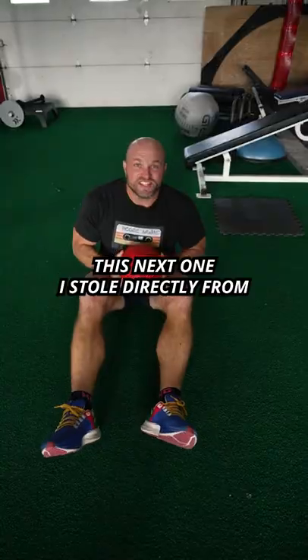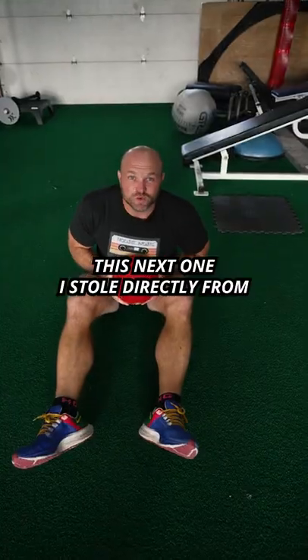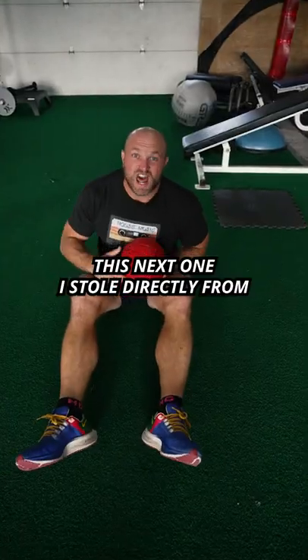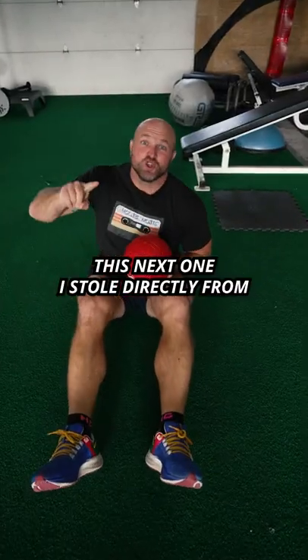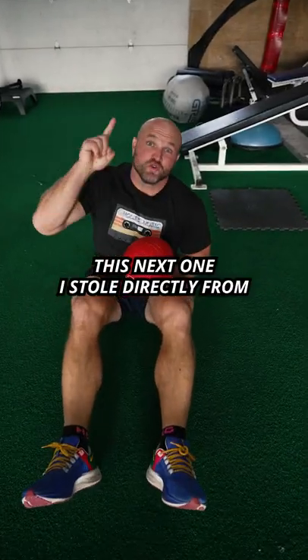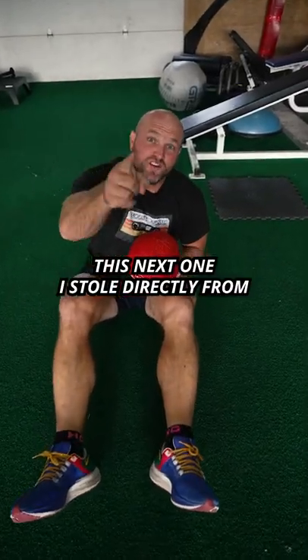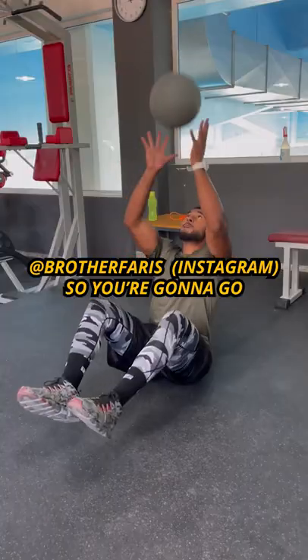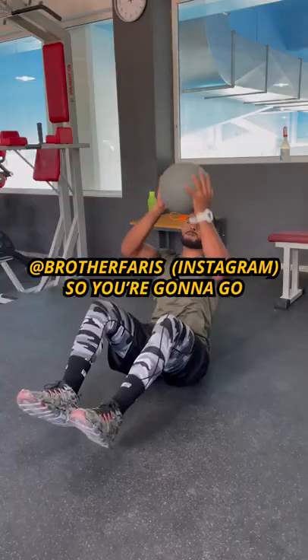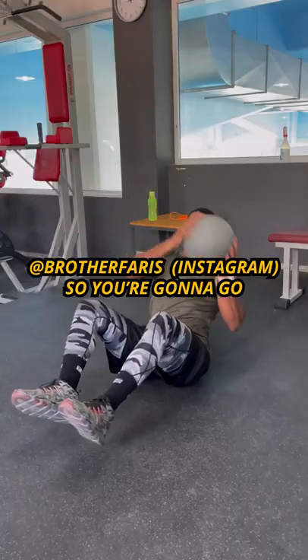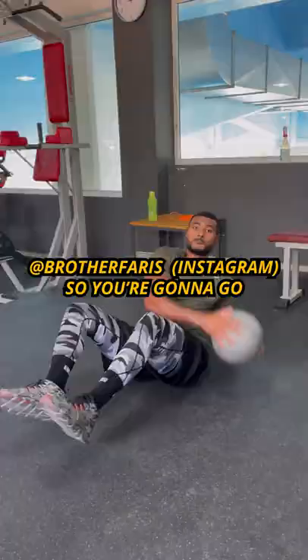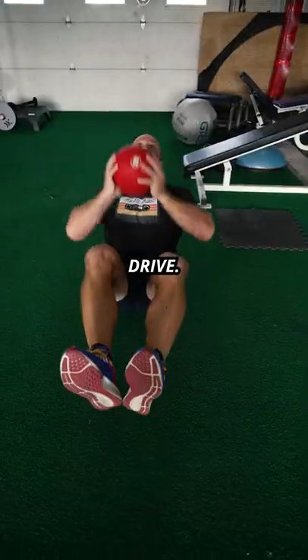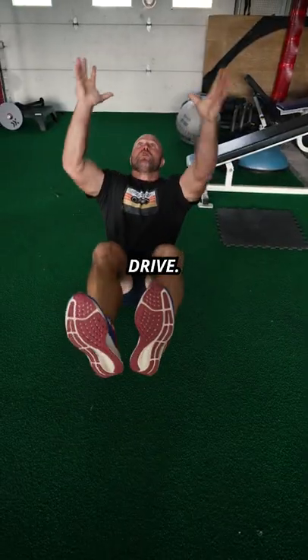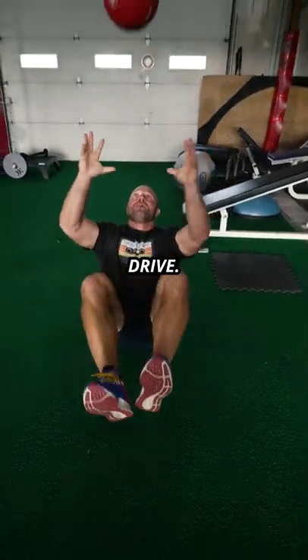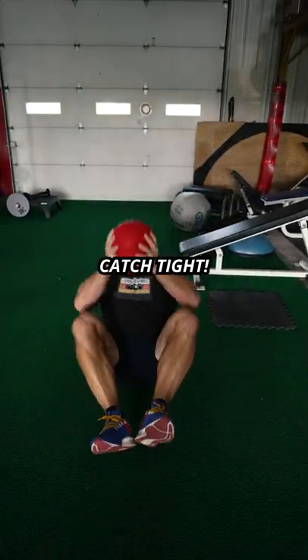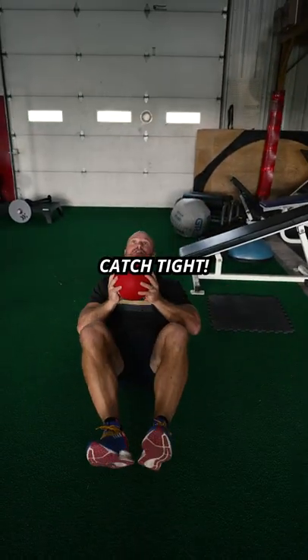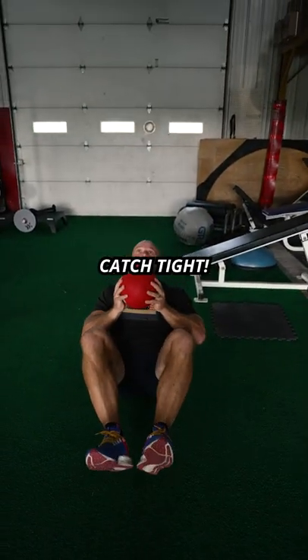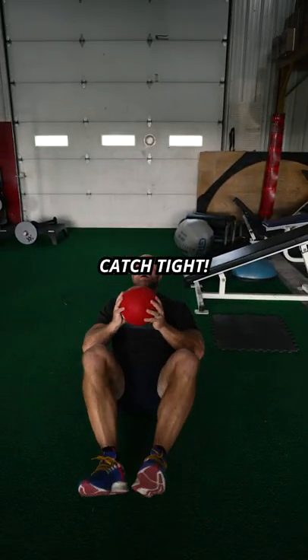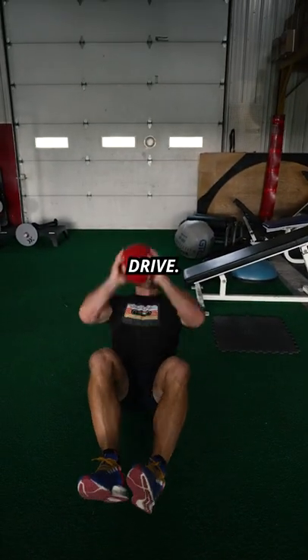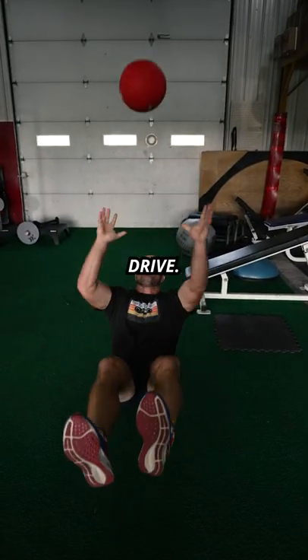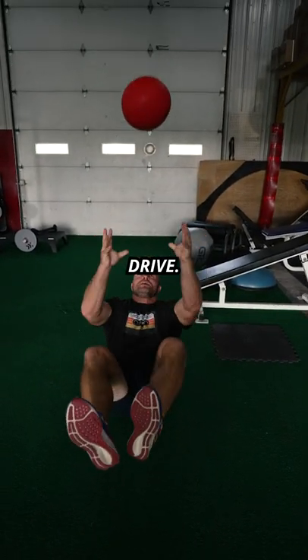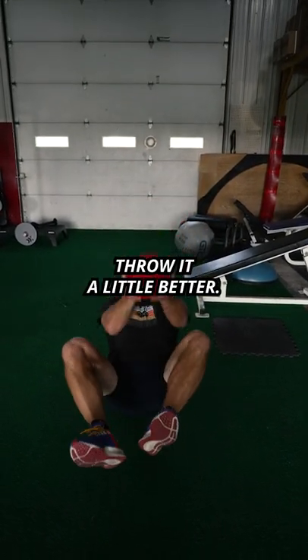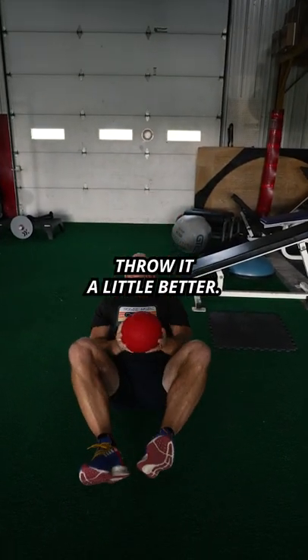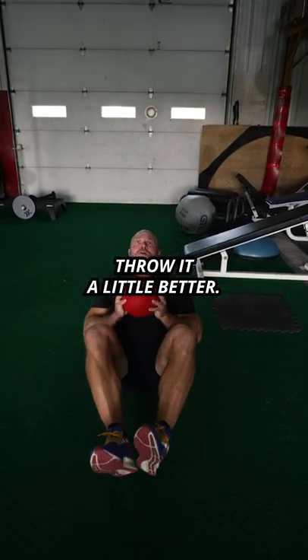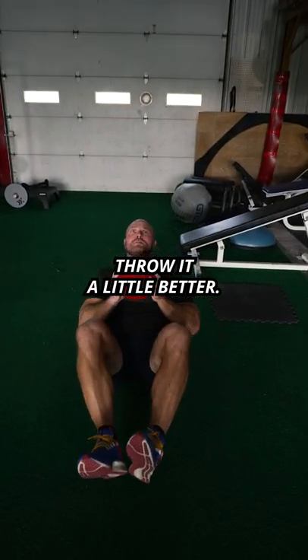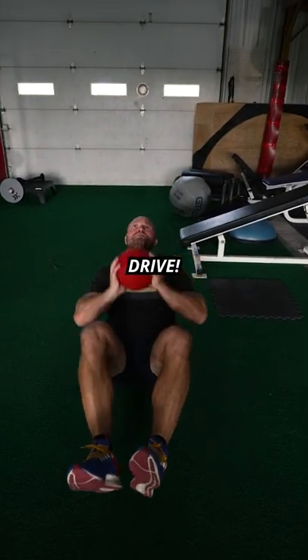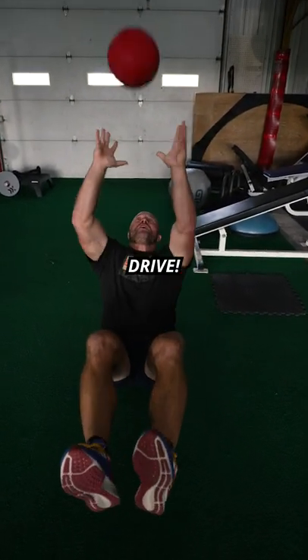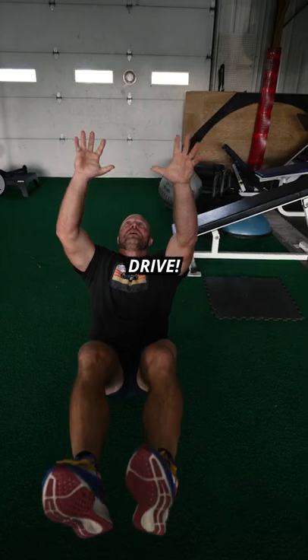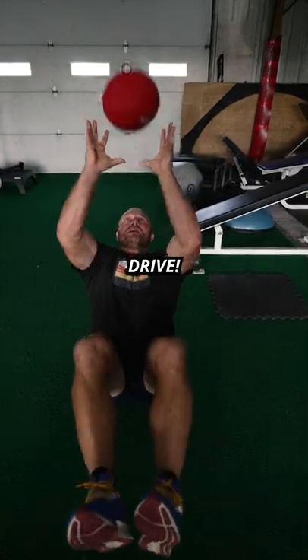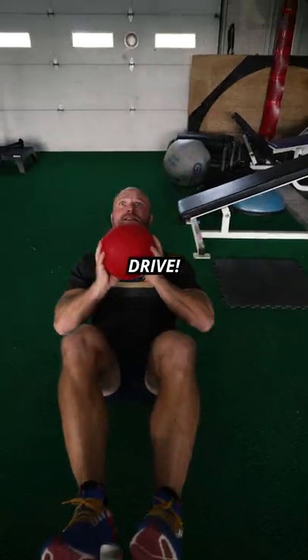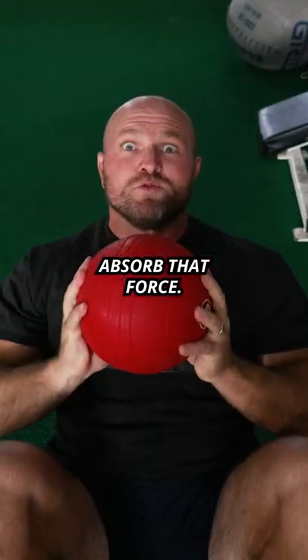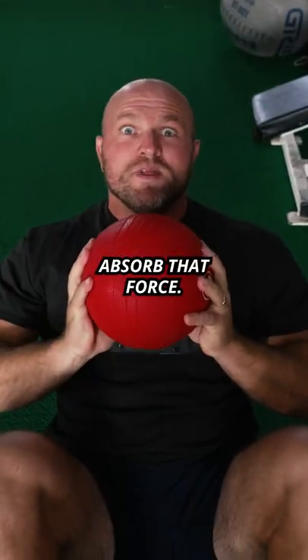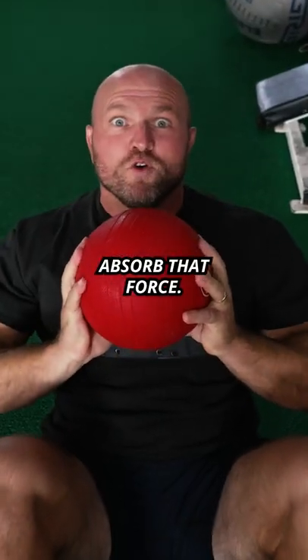This next one I stole directly from Brother Ferris. So you're gonna go drive, catch tight, drive, throw it a little better, drive, get it. Absorb that force.